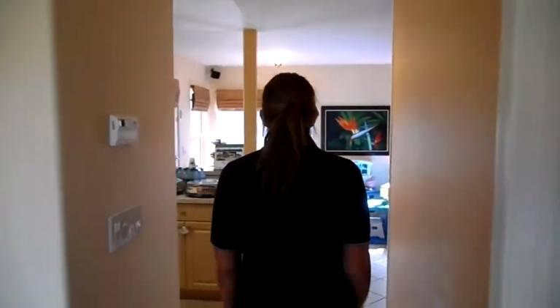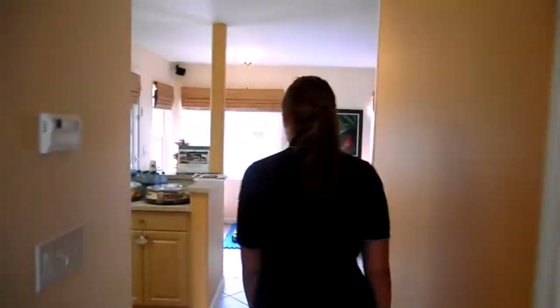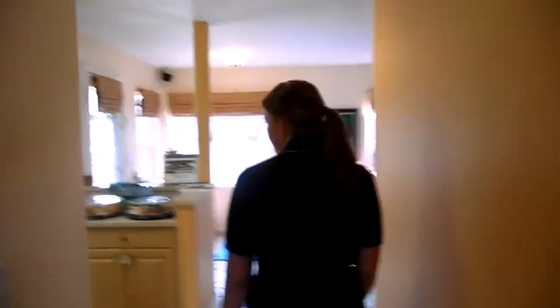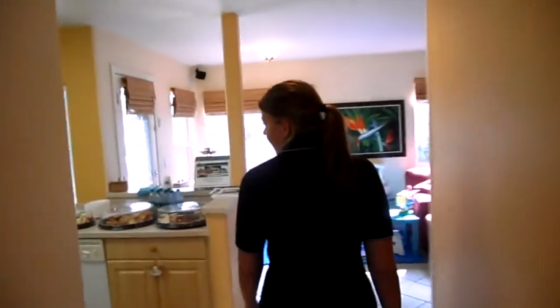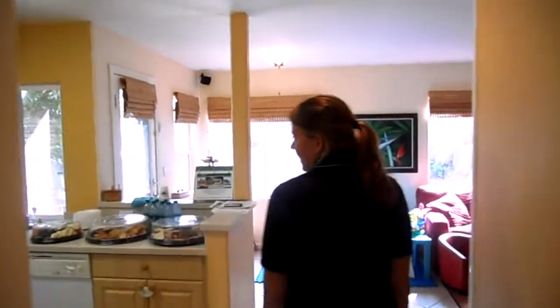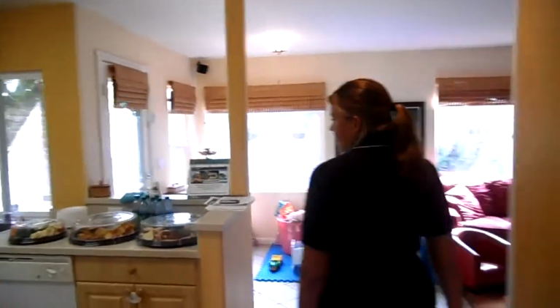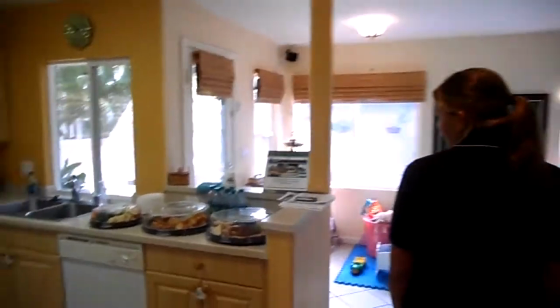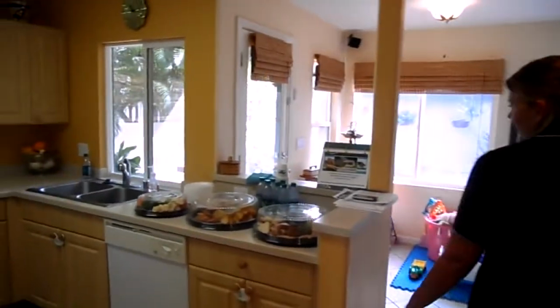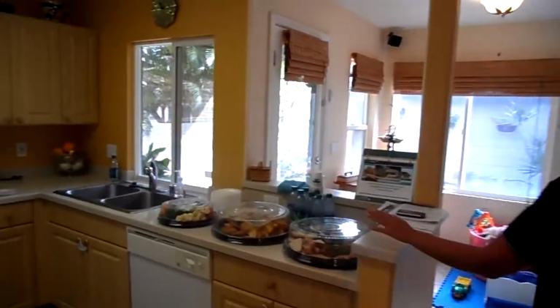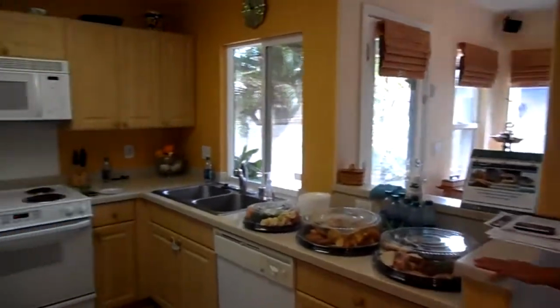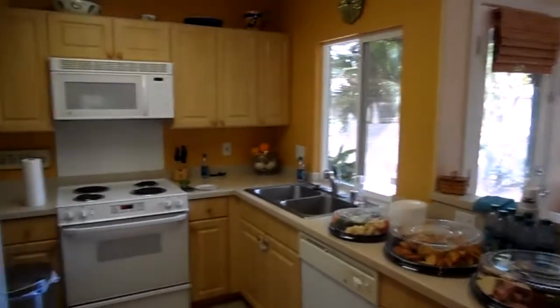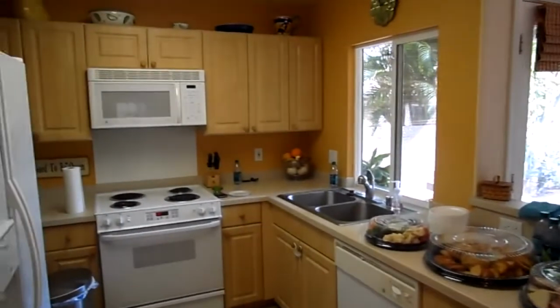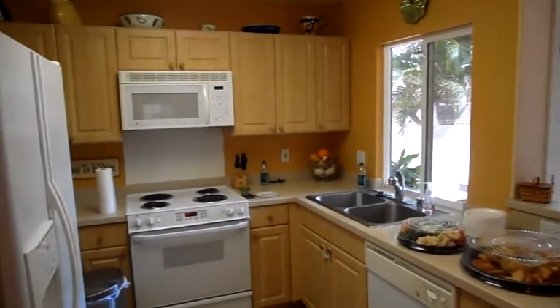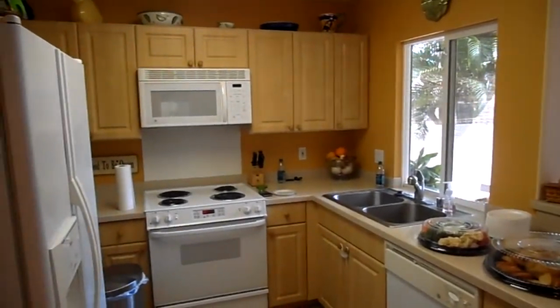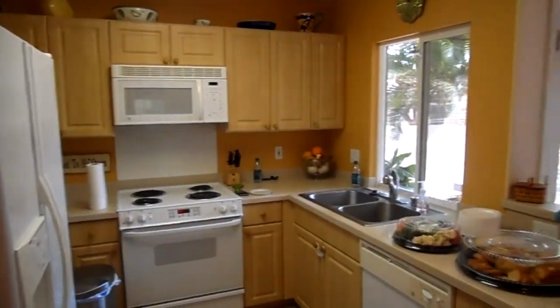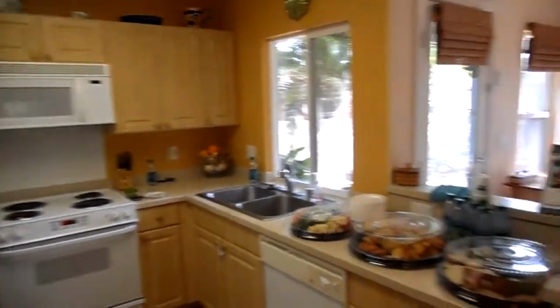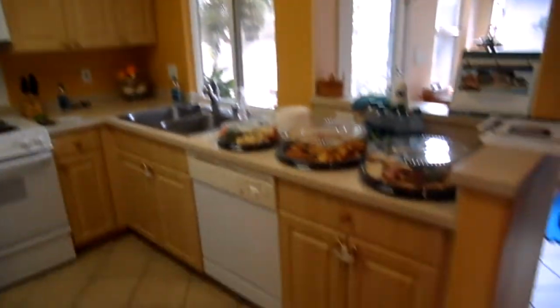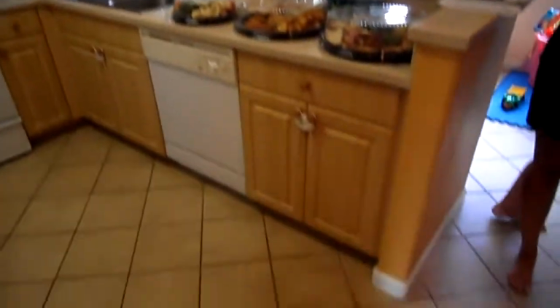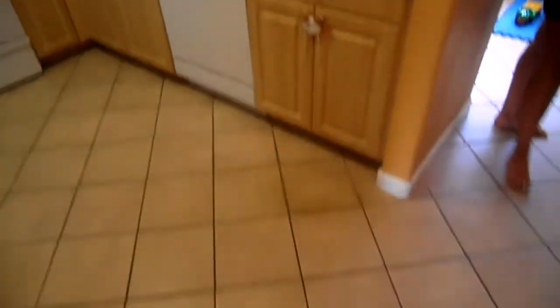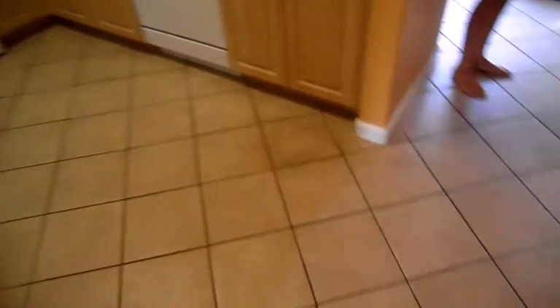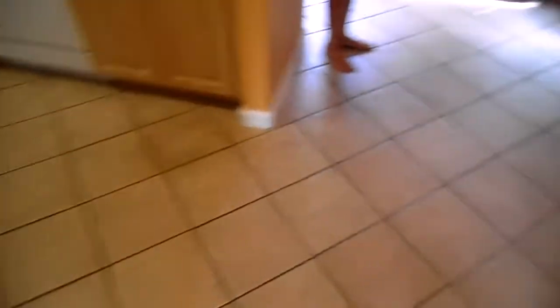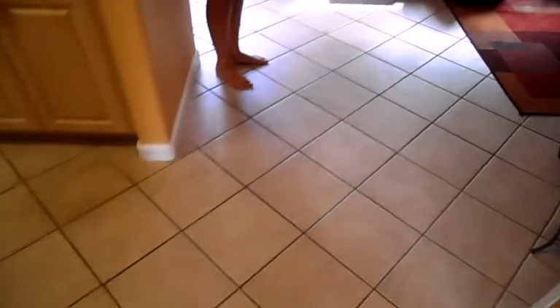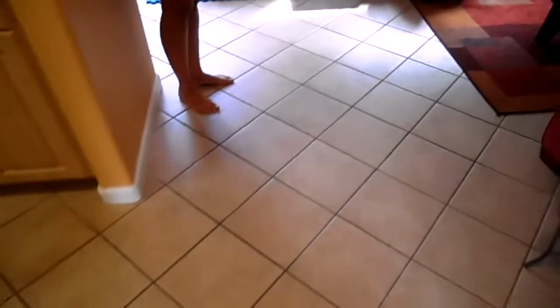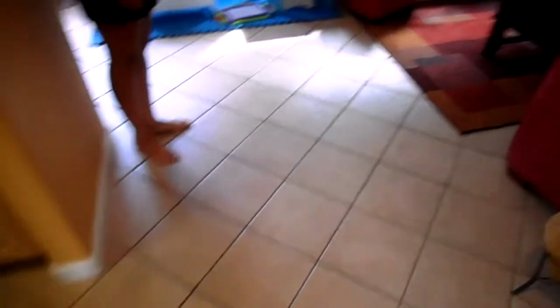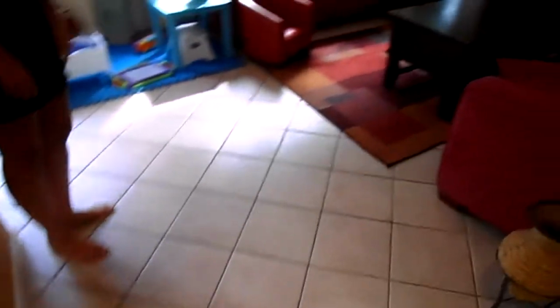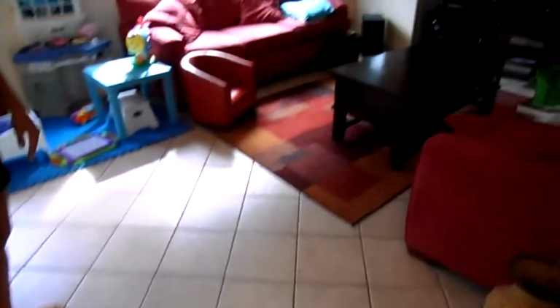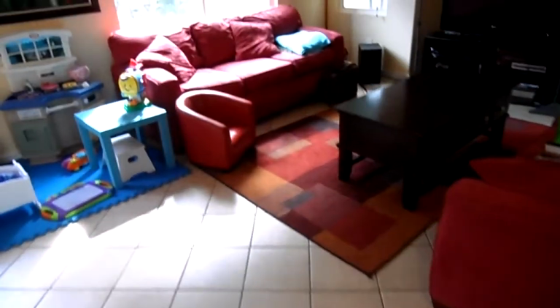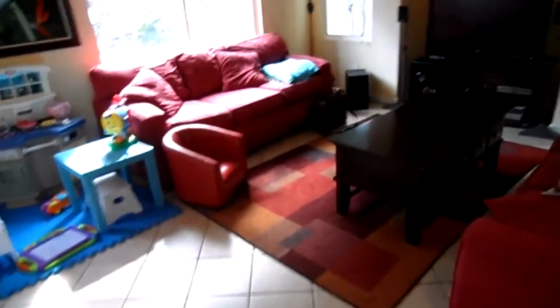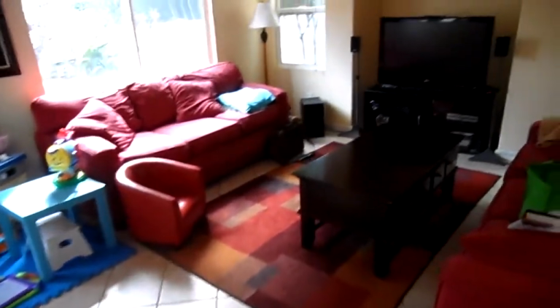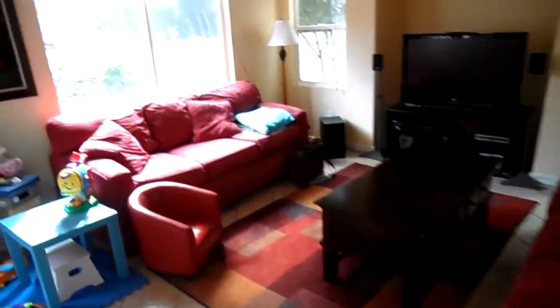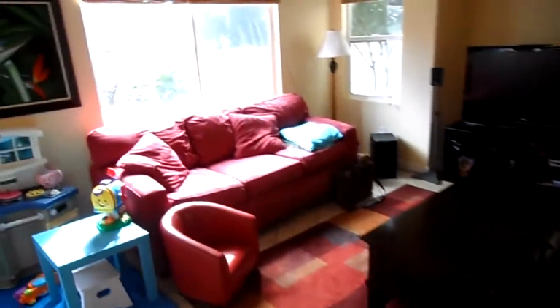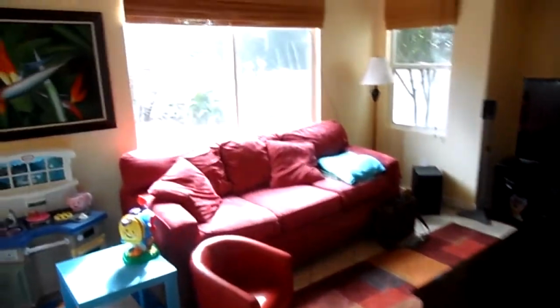Coming through here we have the kitchen, which has the courtyard countertops and a lot of upgrades with the tile. We also have a nice family room that opens from the kitchen and into the backyard.